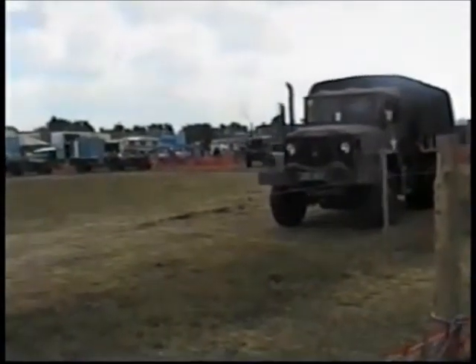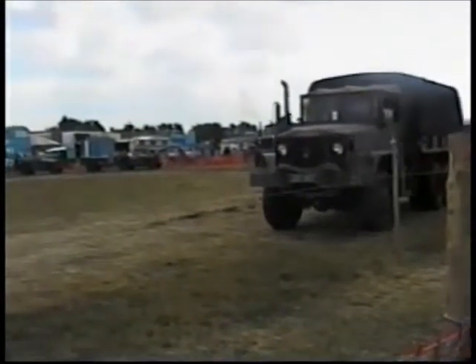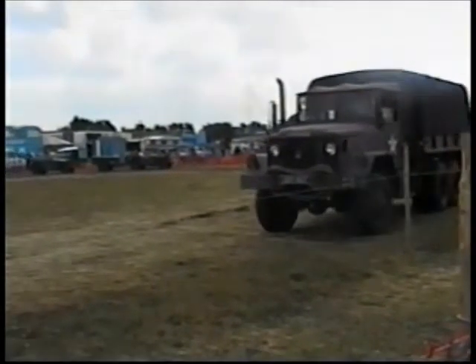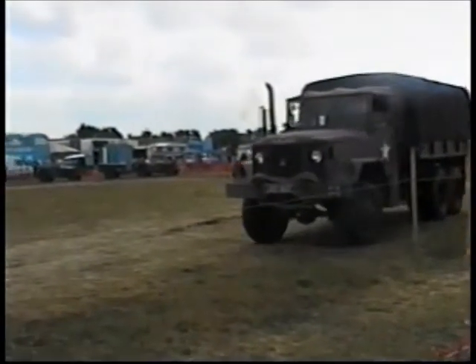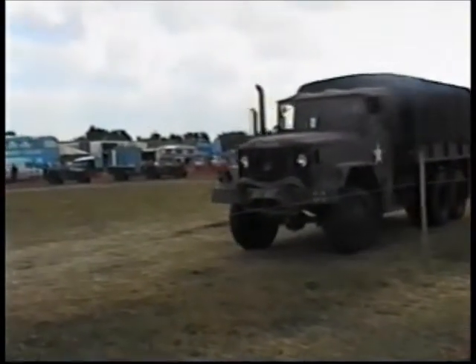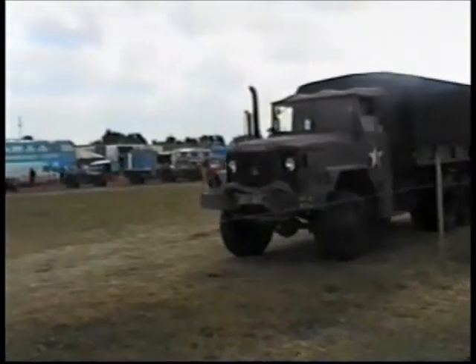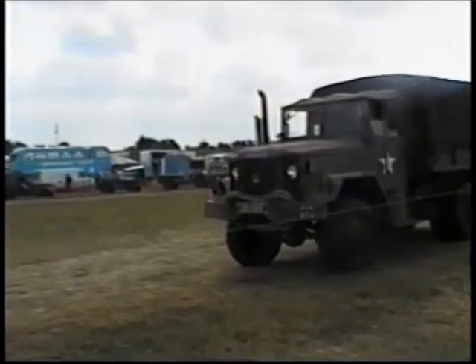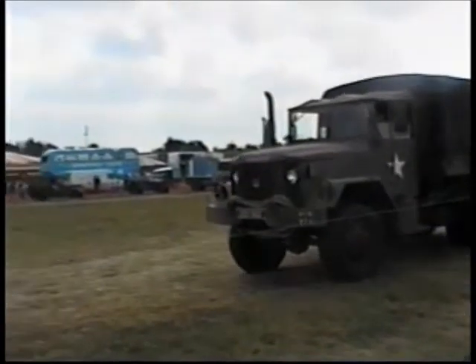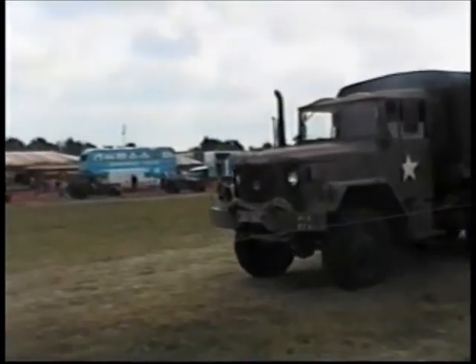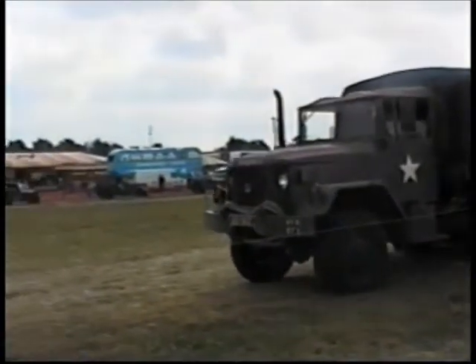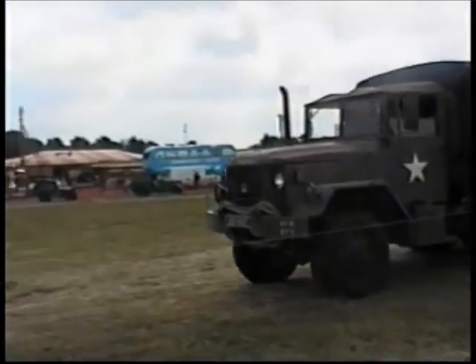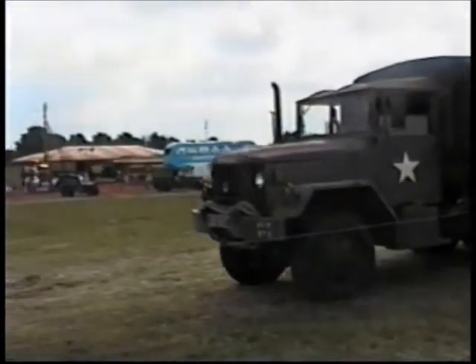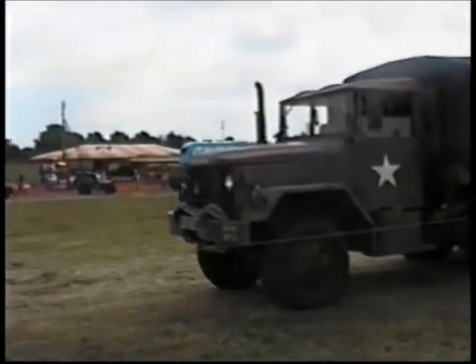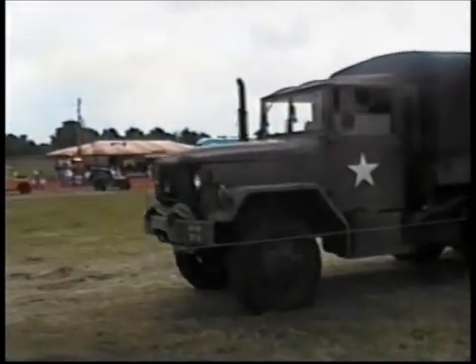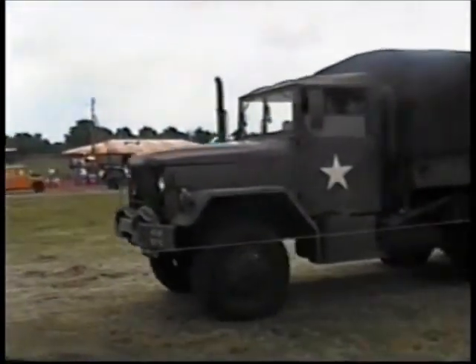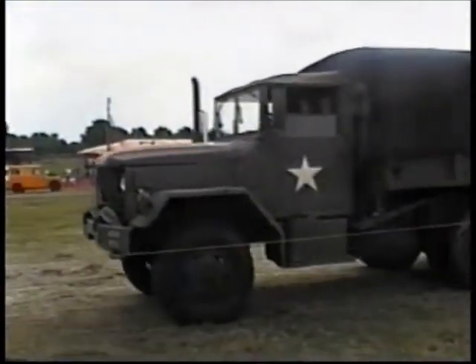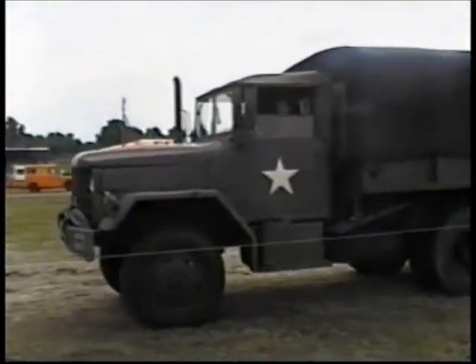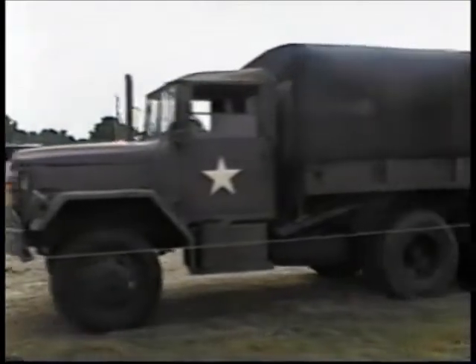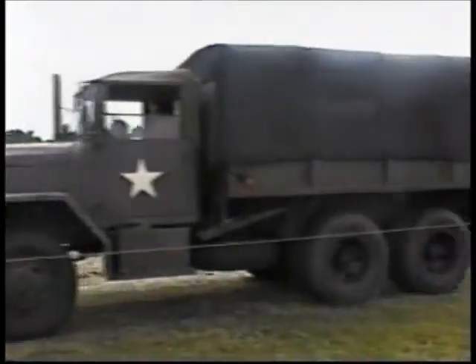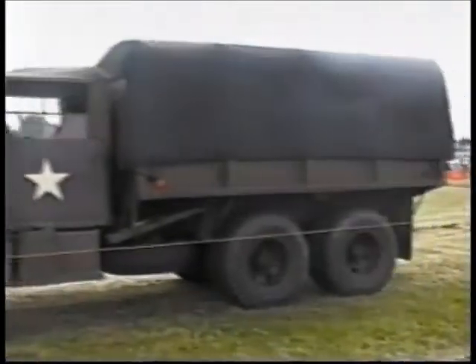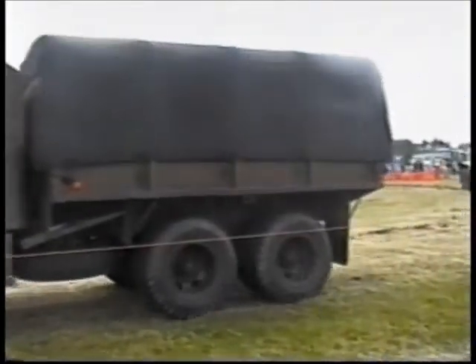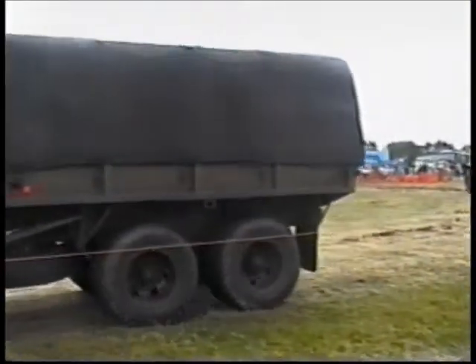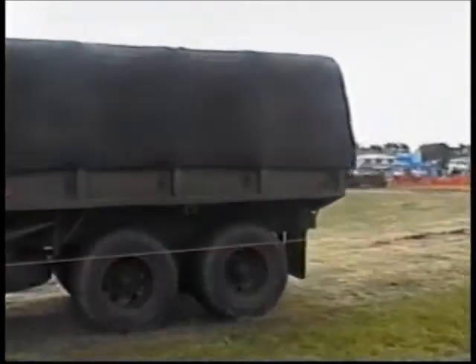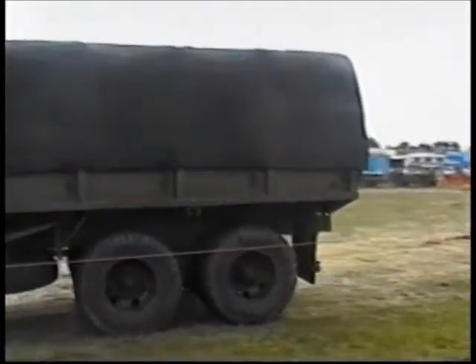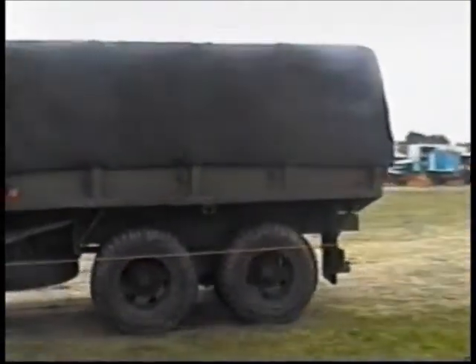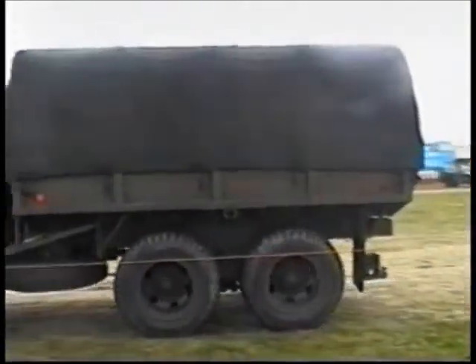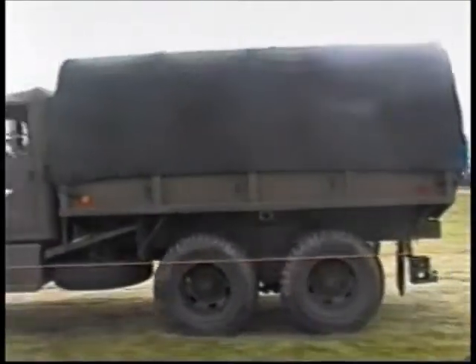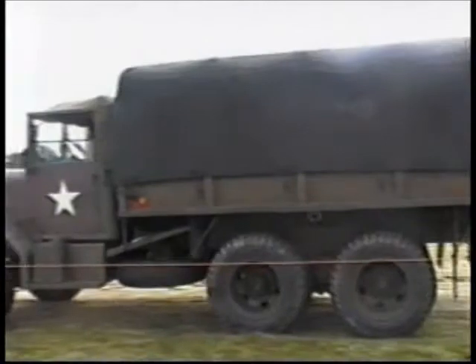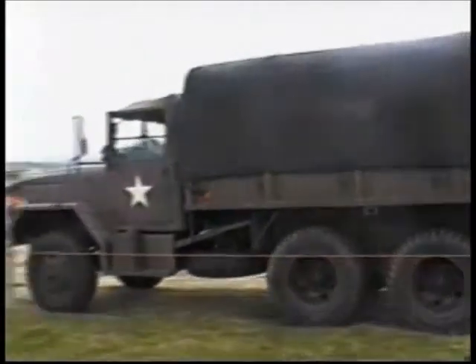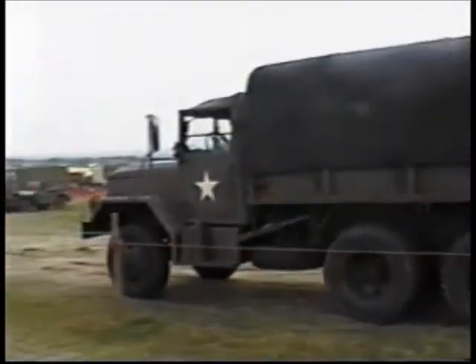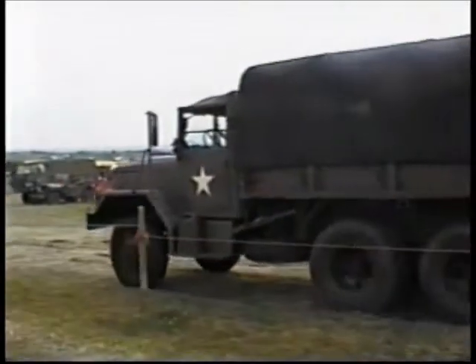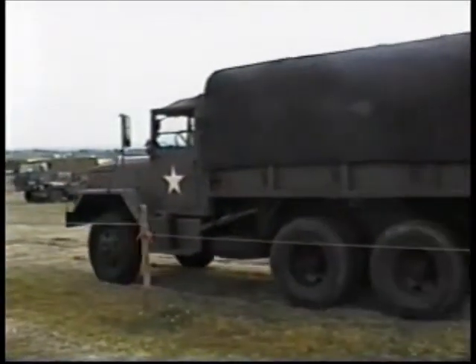Some people will tell you they're Jeeps — well, they could be, because the design was originally produced by the Willys company in America. Then, under government contracts, various other manufacturers produced their own version. And that is the Titan Peak version.